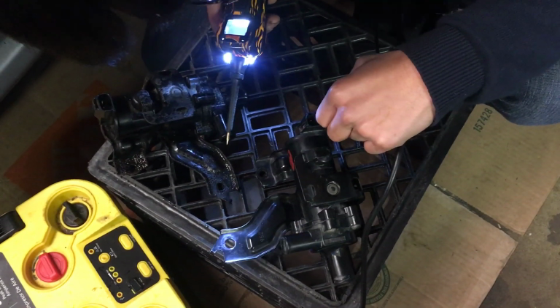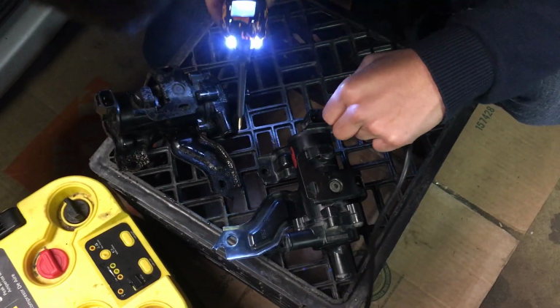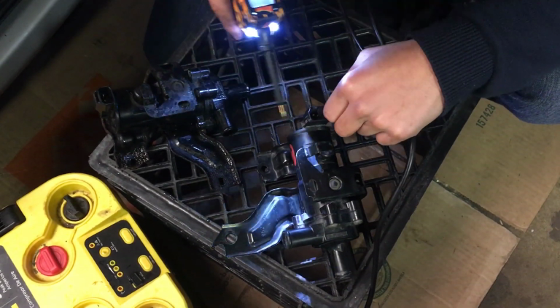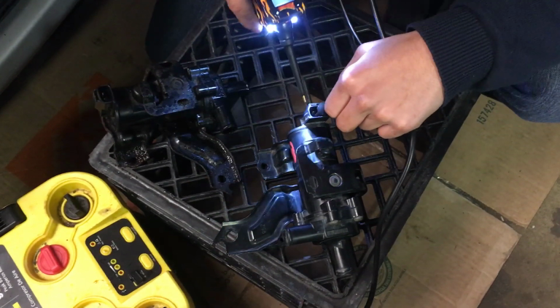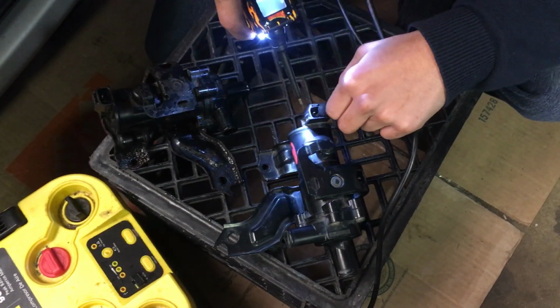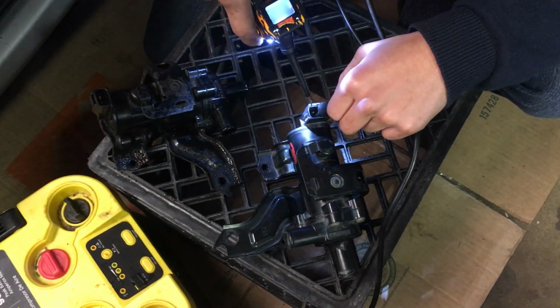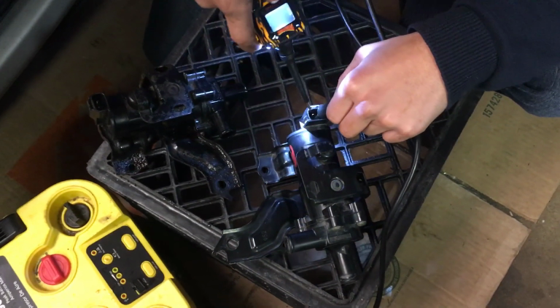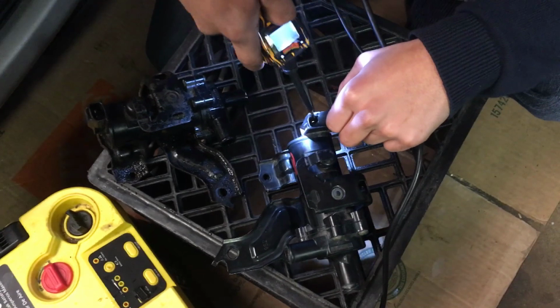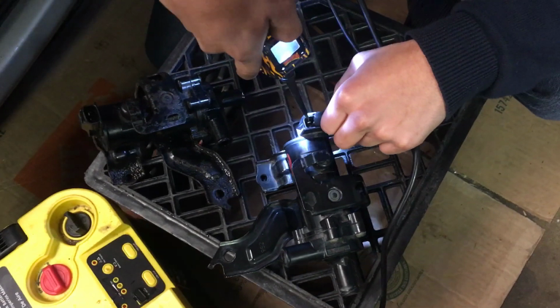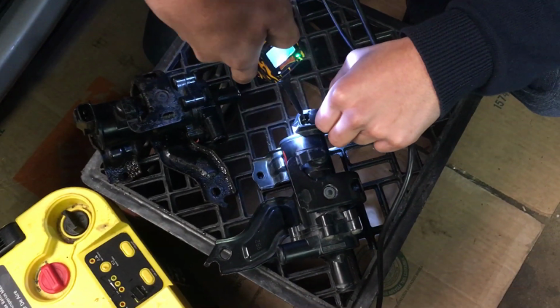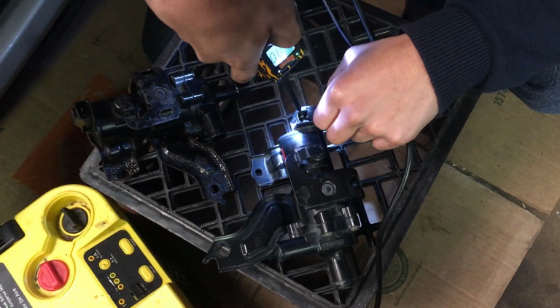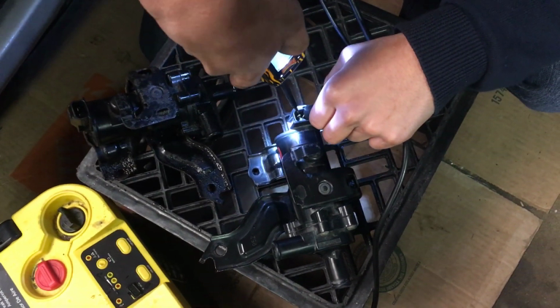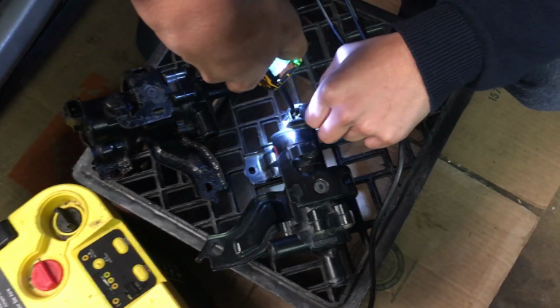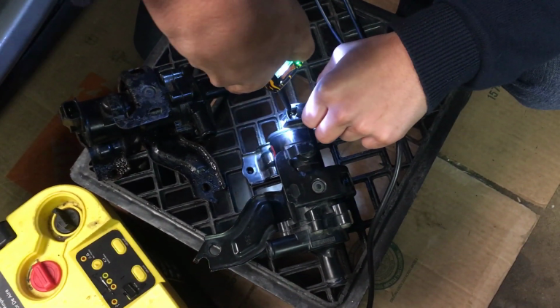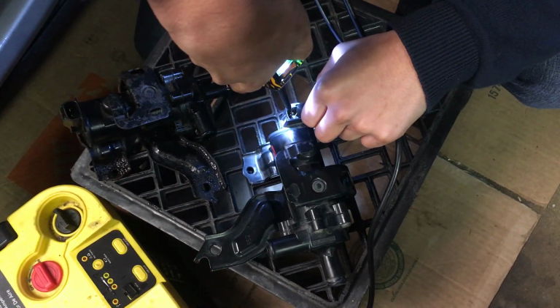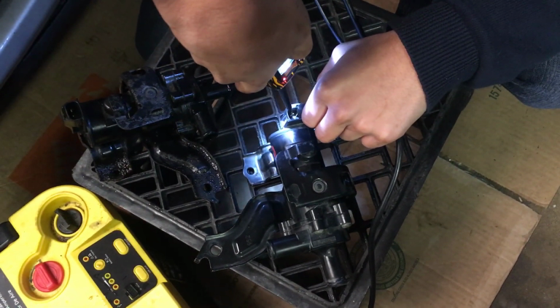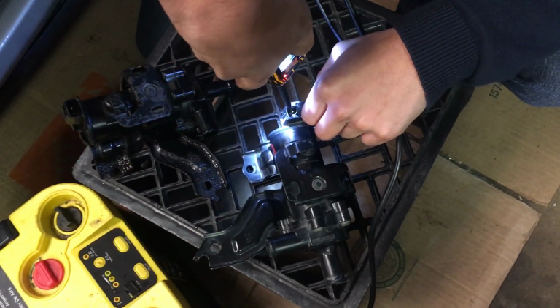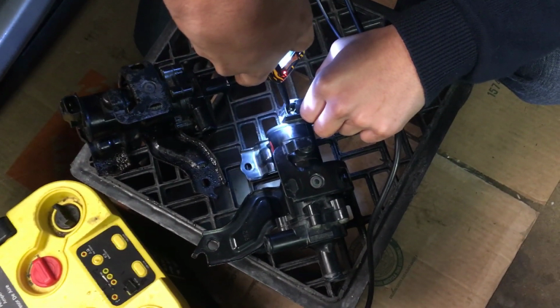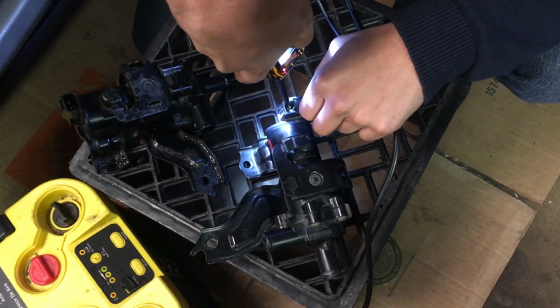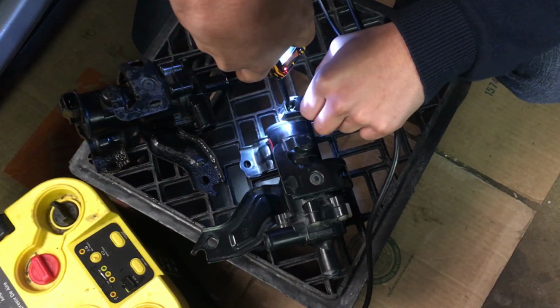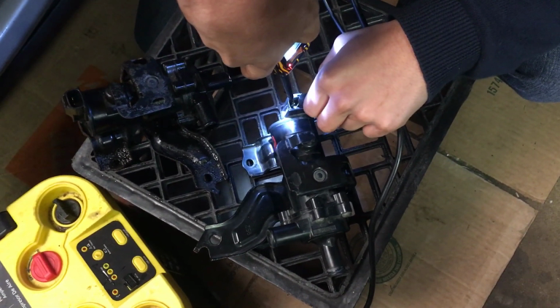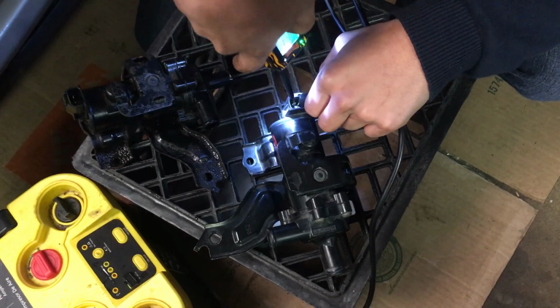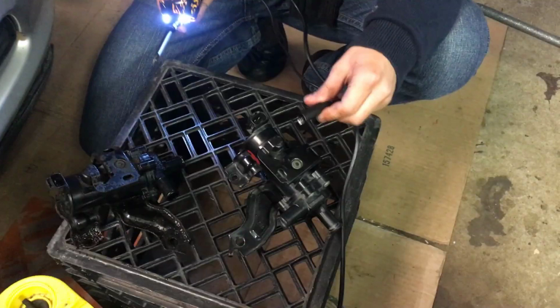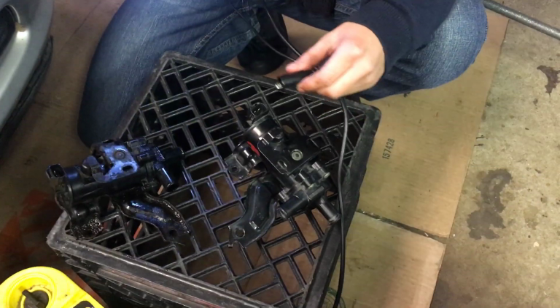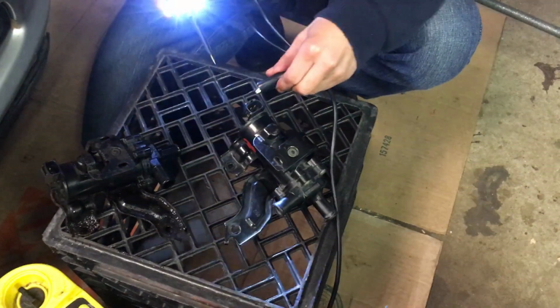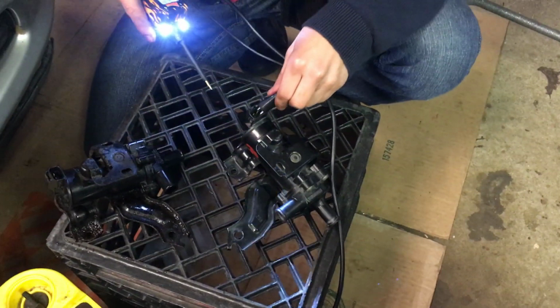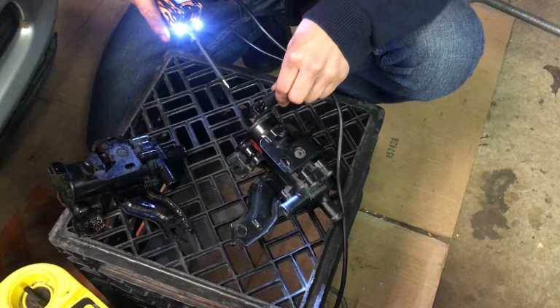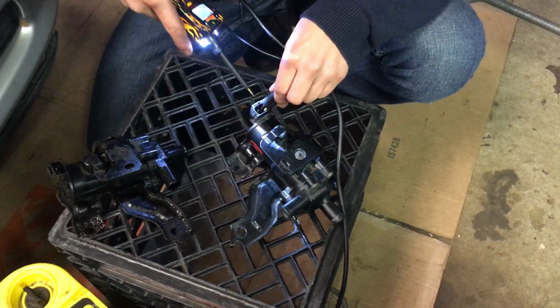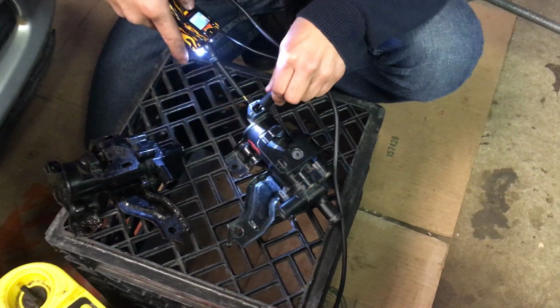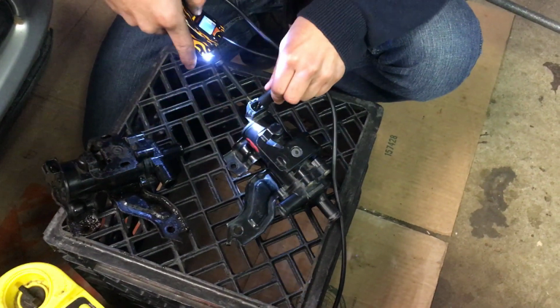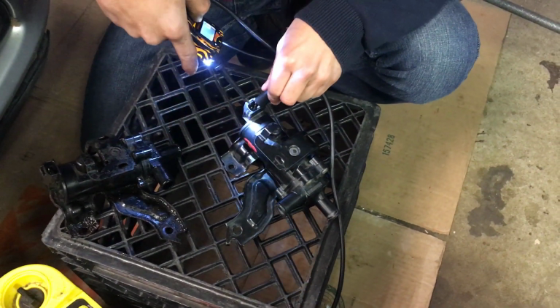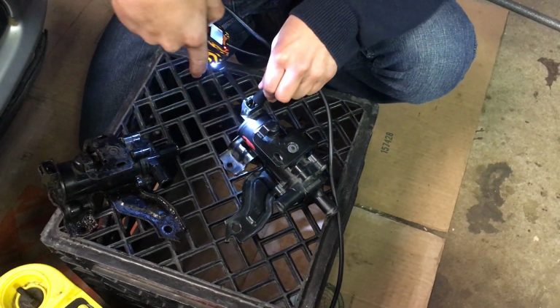Now I'm gonna put it on and test it. We got that beeping.